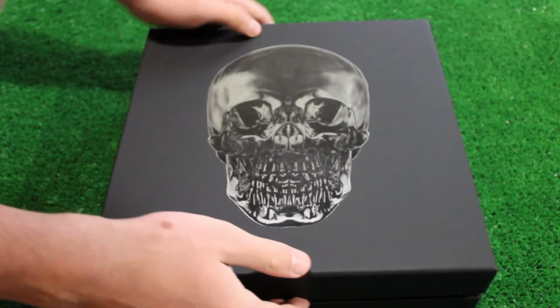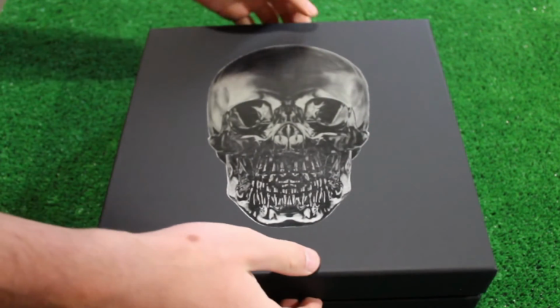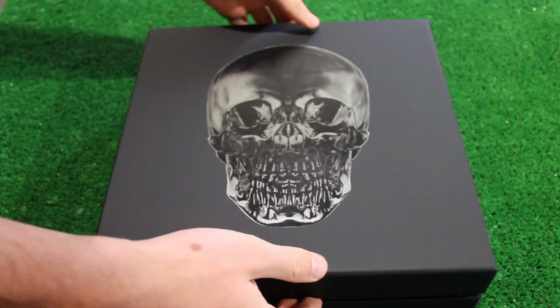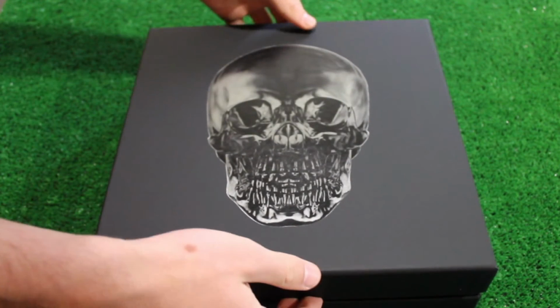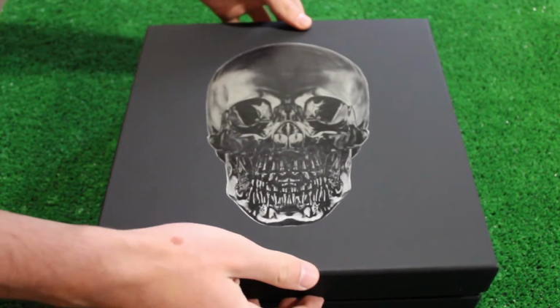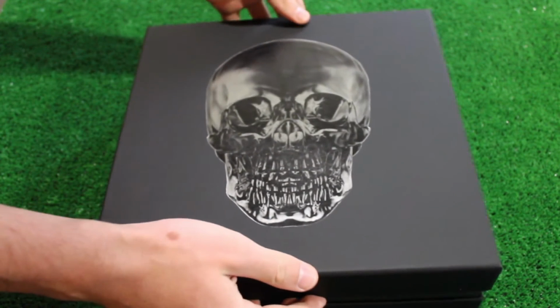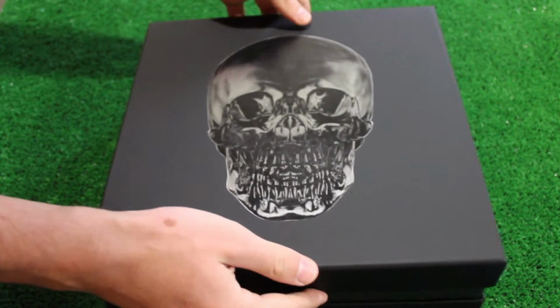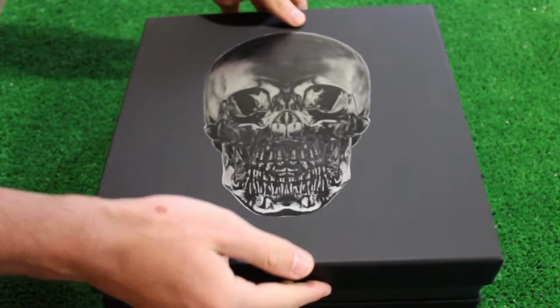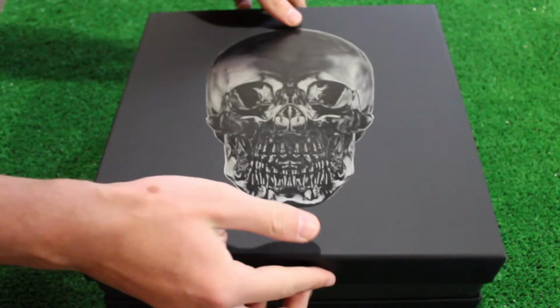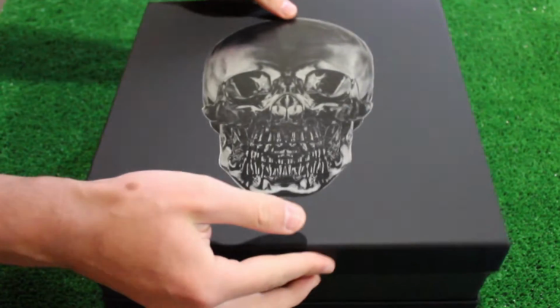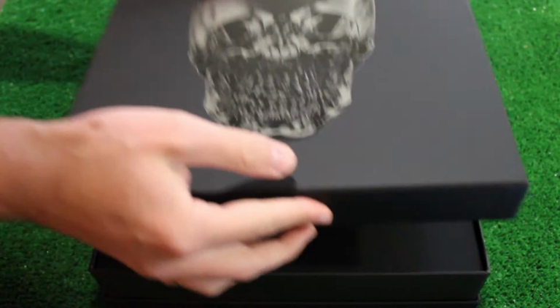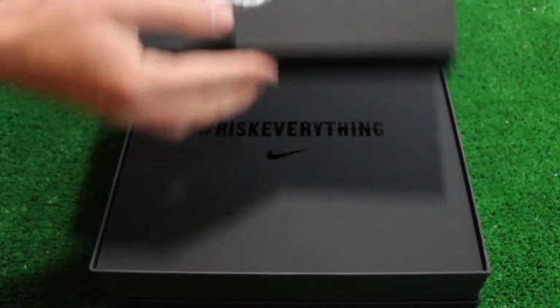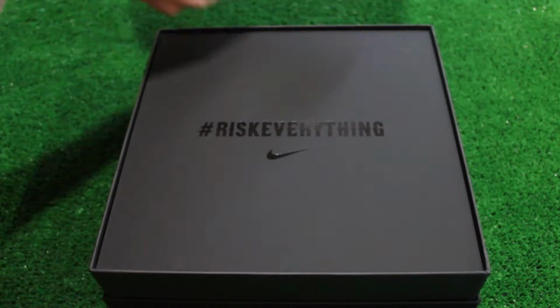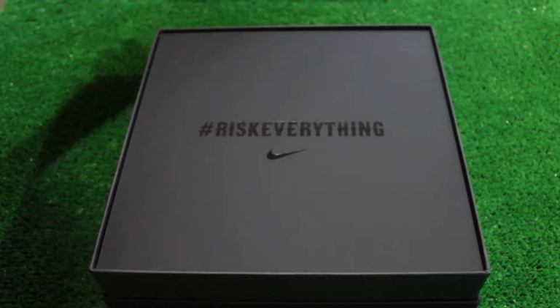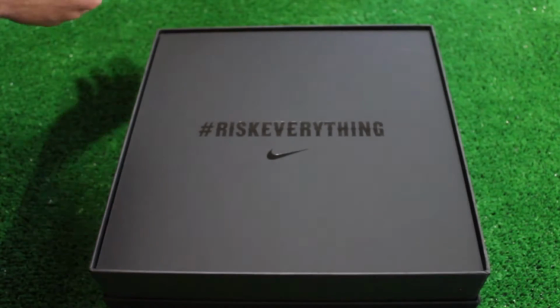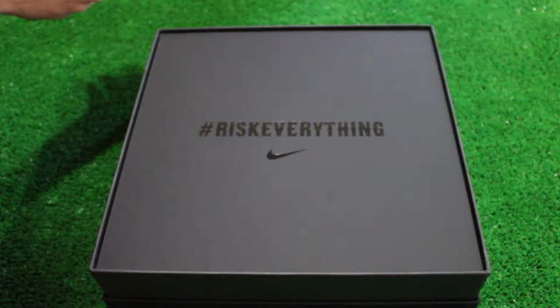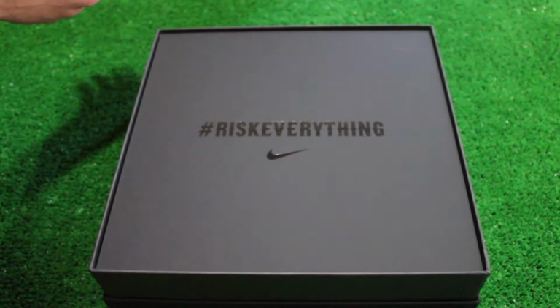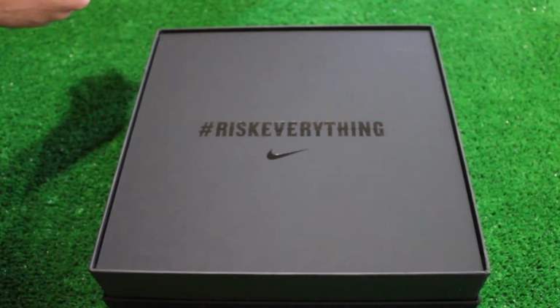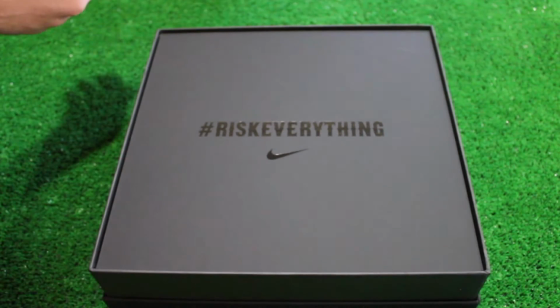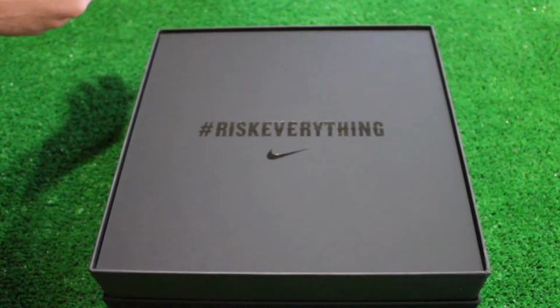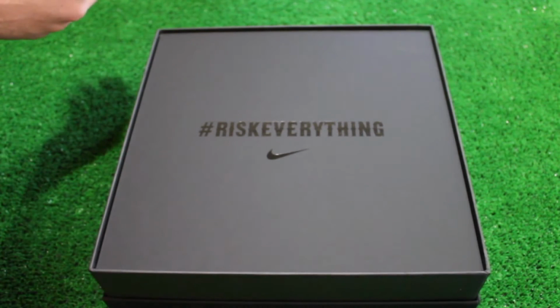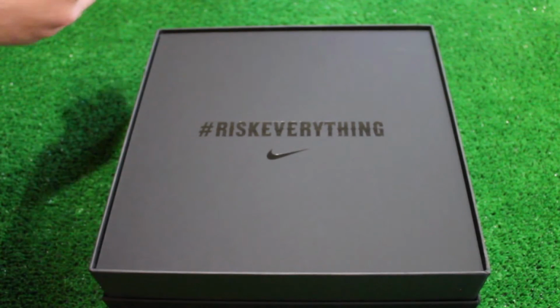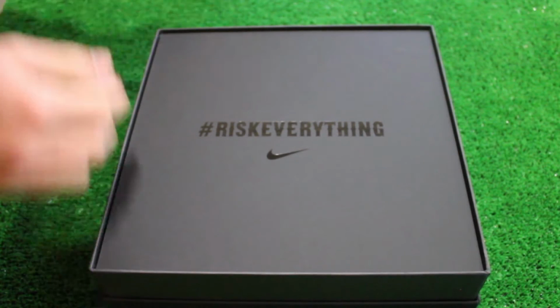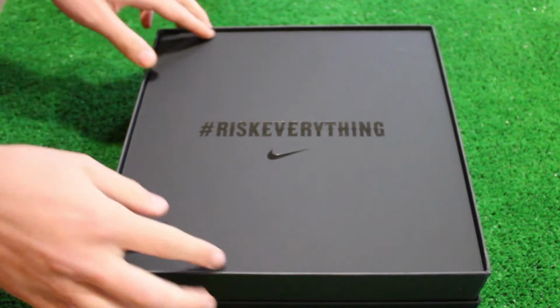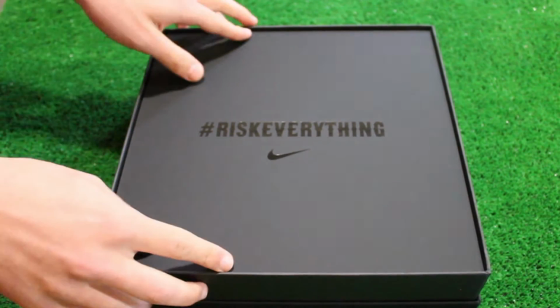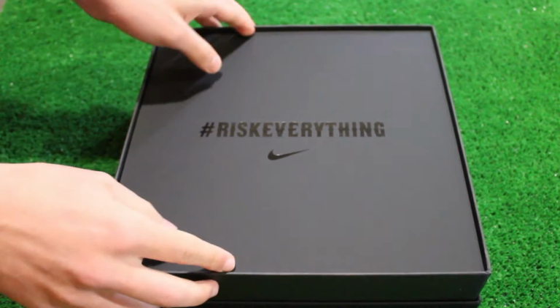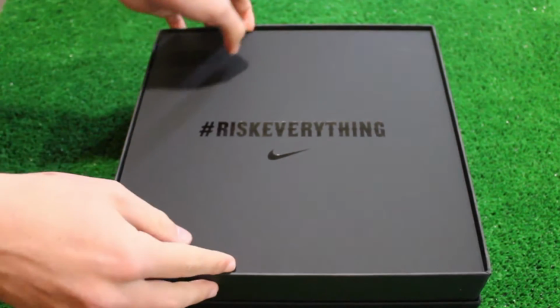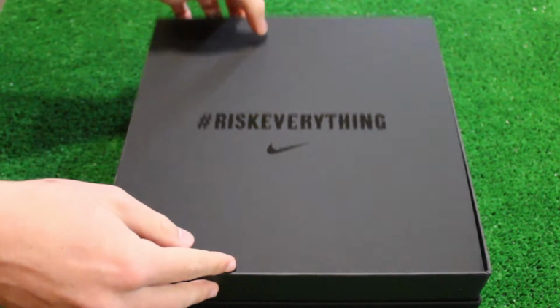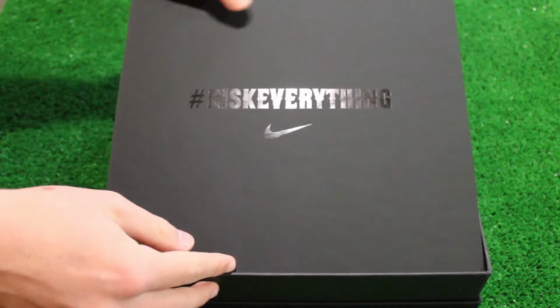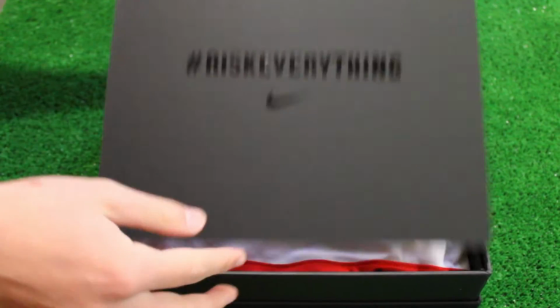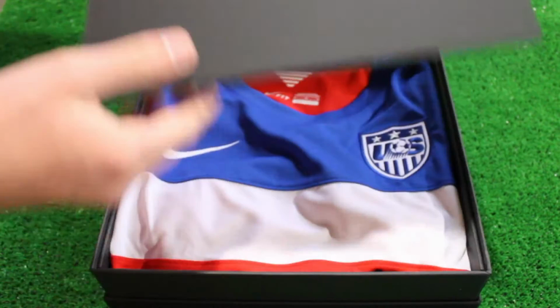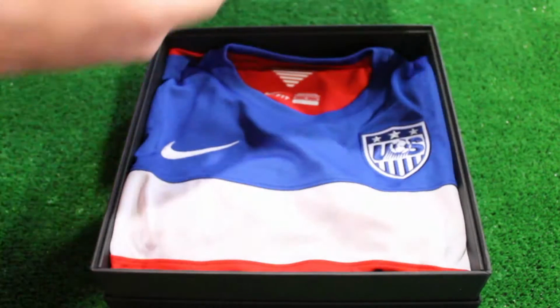For the launch of the US away soccer shirt, the likes of Clint Dempsey, Sydney Leroux, and a group of notable athletes and fans were photographed wearing the new World Cup away shirt.